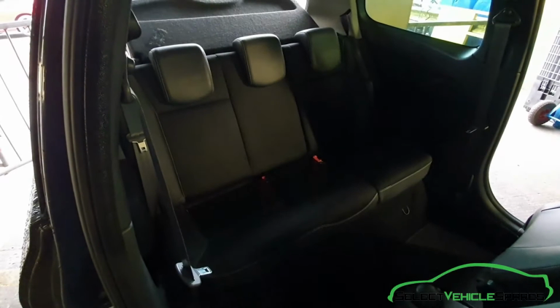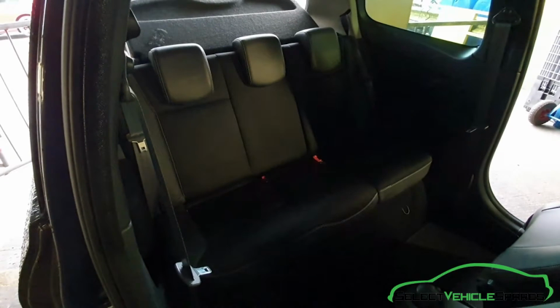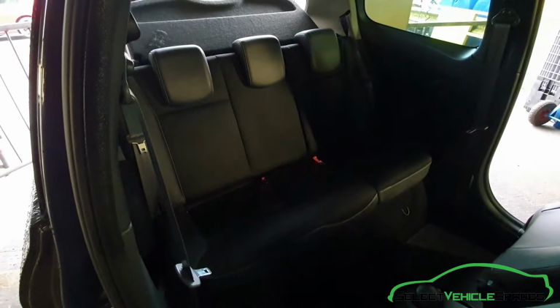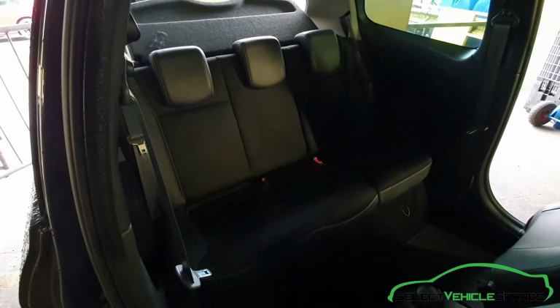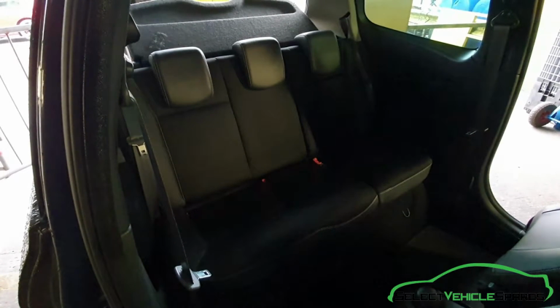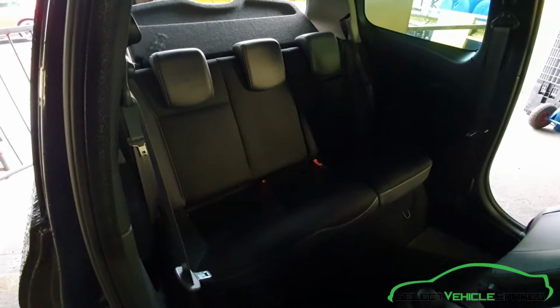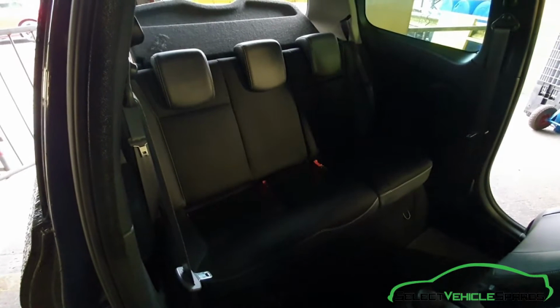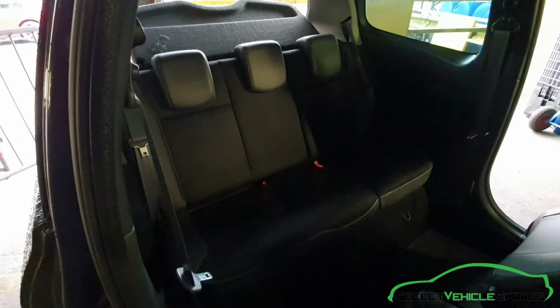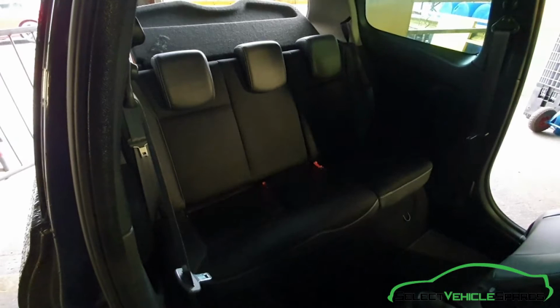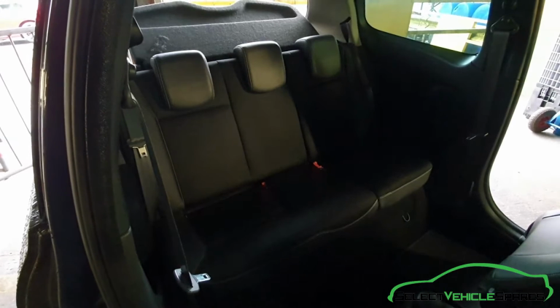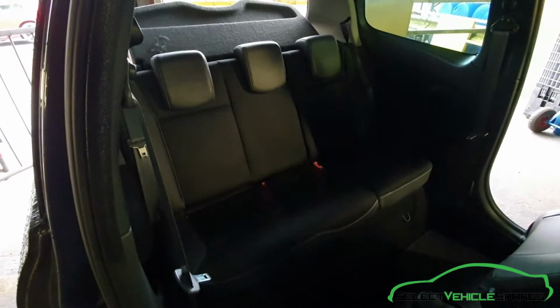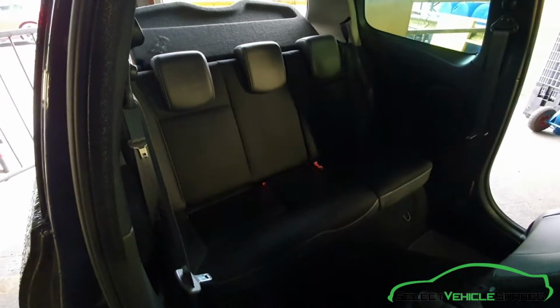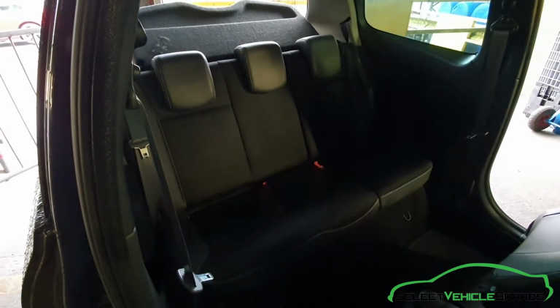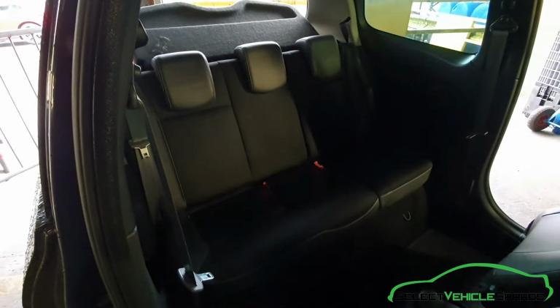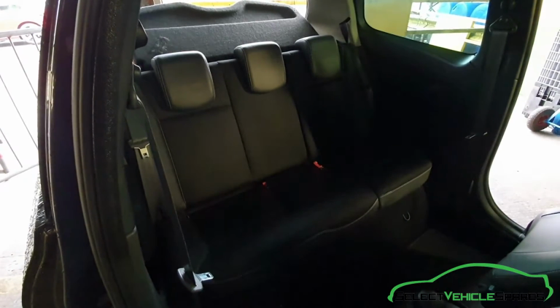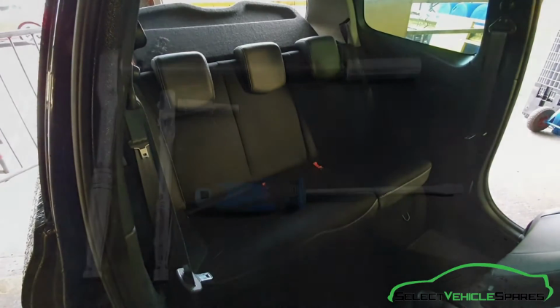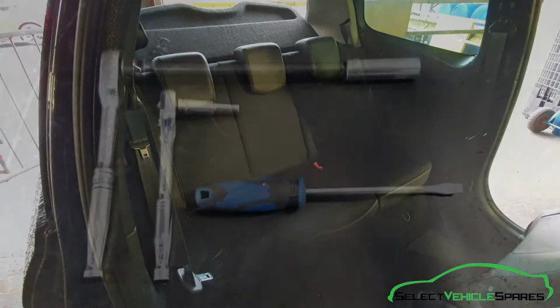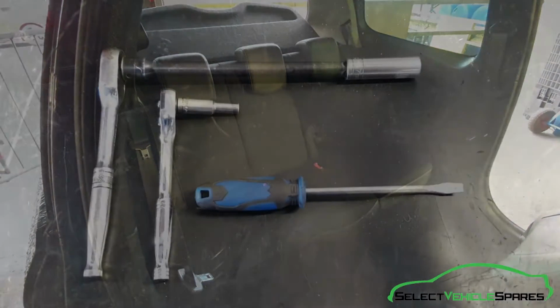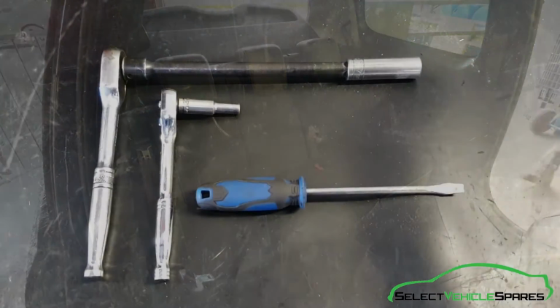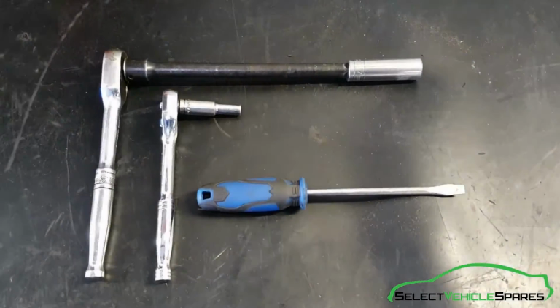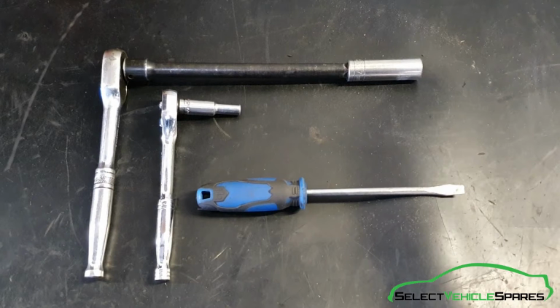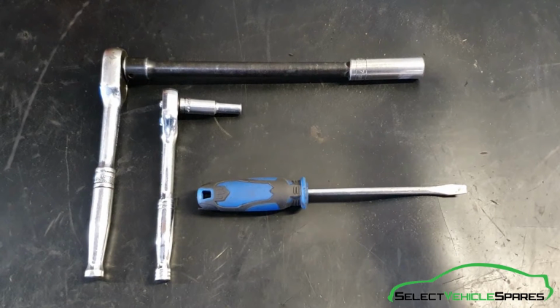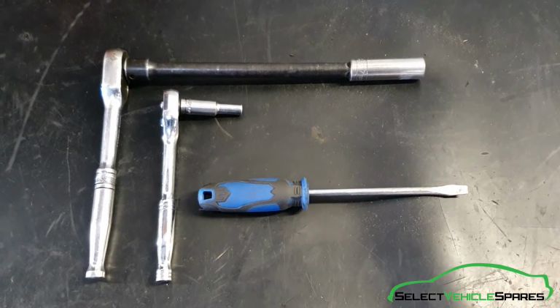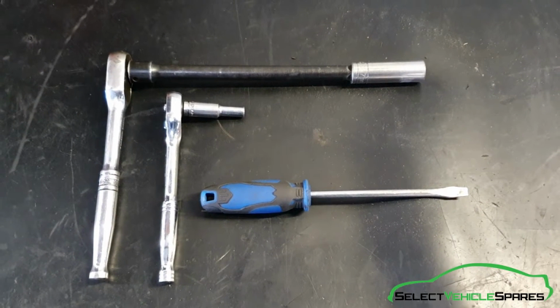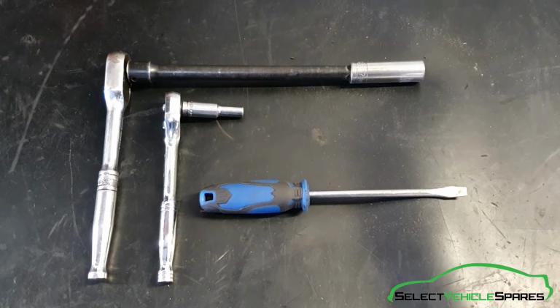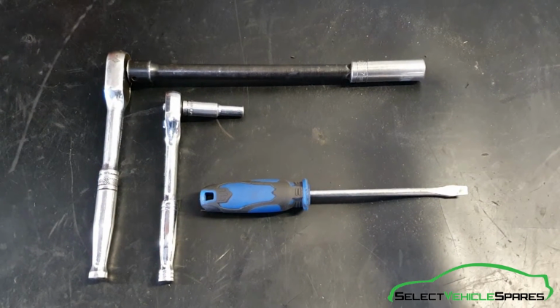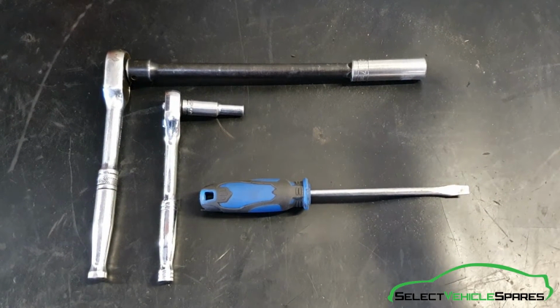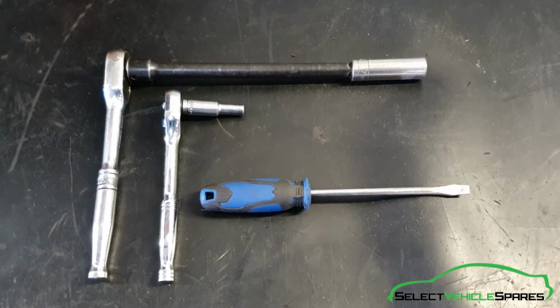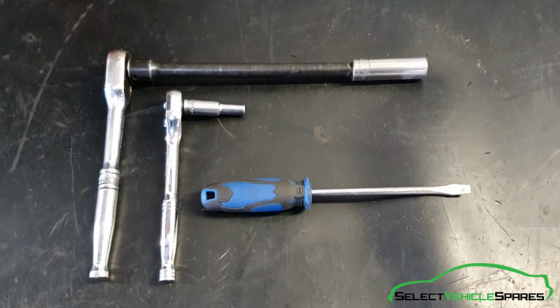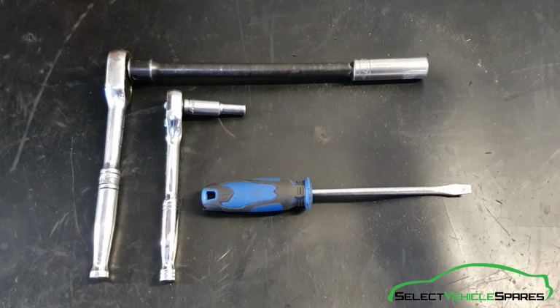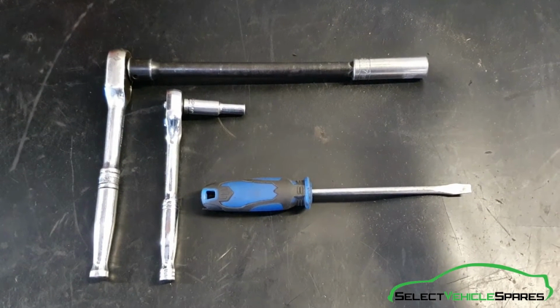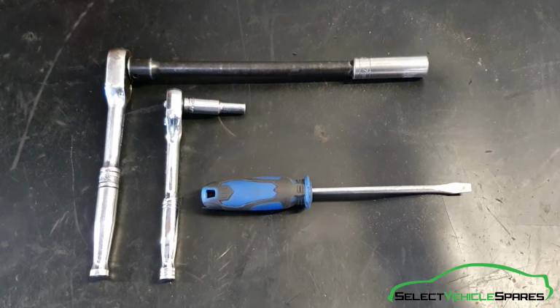In this video we're going to show you how to remove the rear seats, both bench and backrest, from a Clio Mark 3. Tools you'll need for the job: 17mm socket, an 8mm socket, and a flat screwdriver.